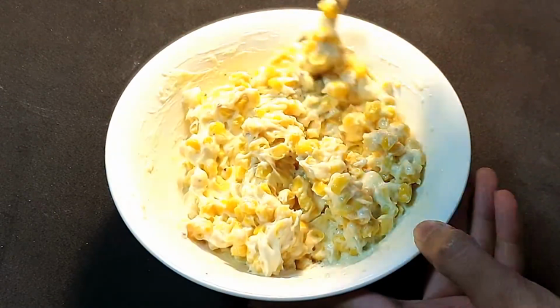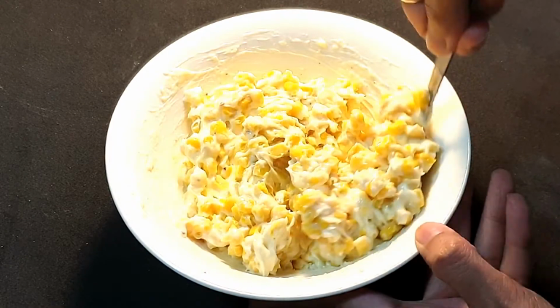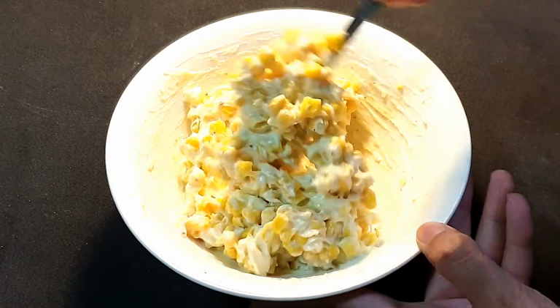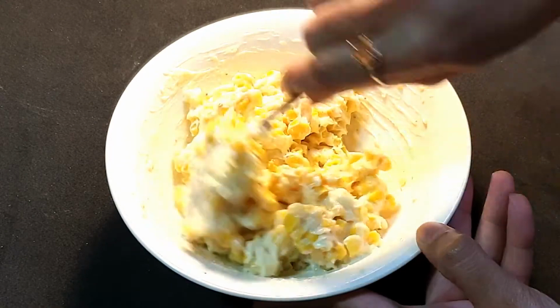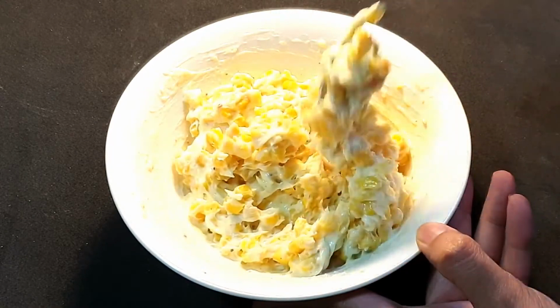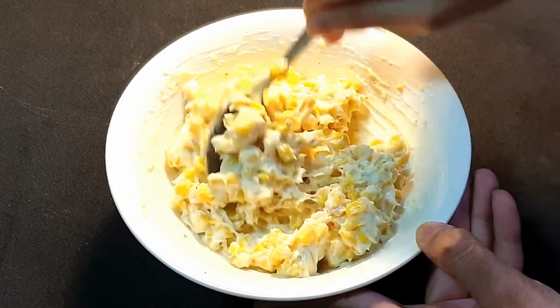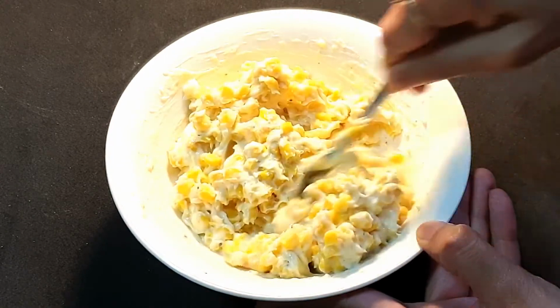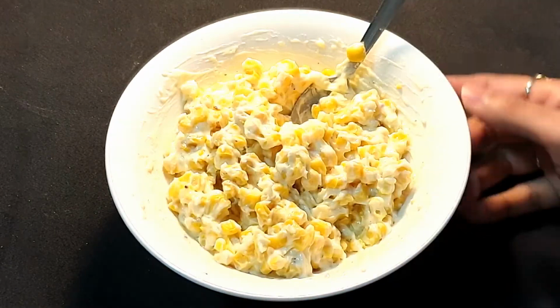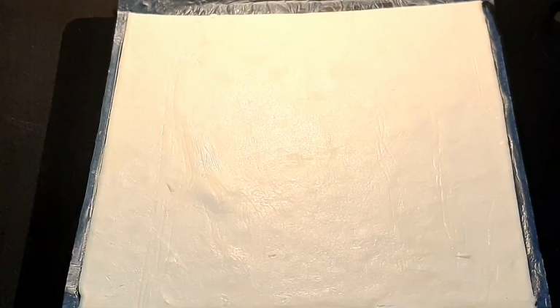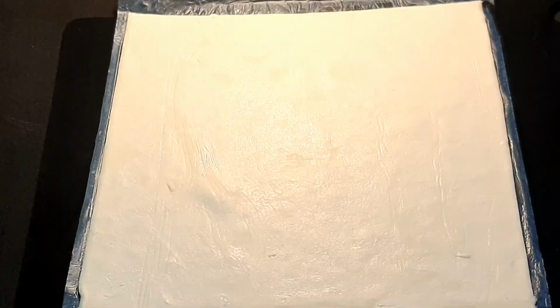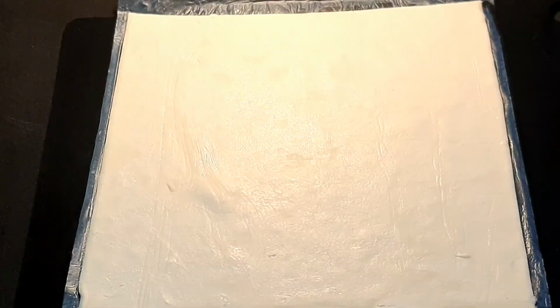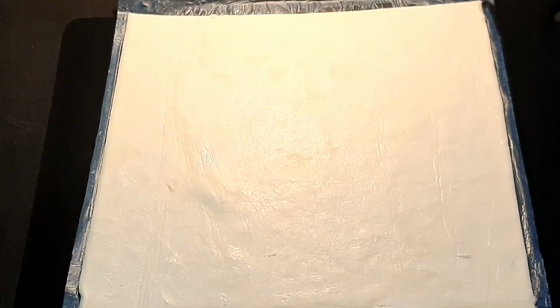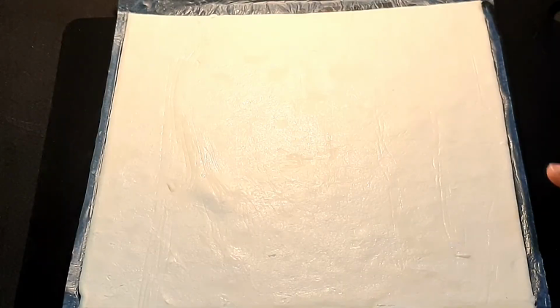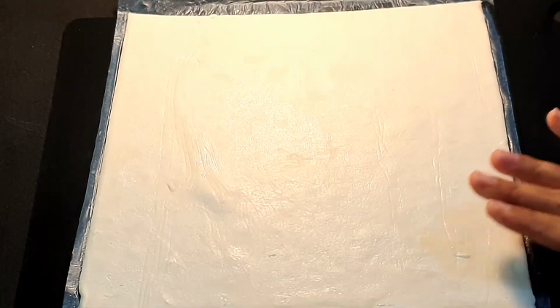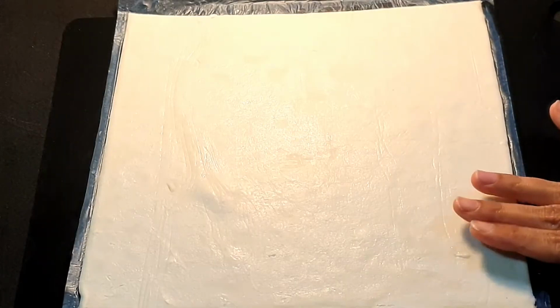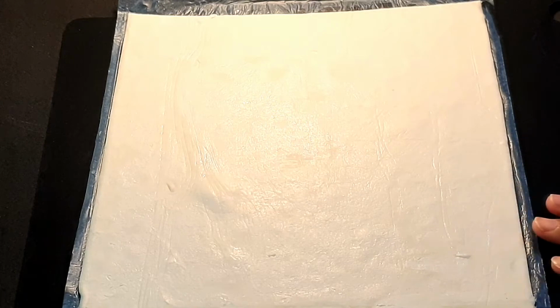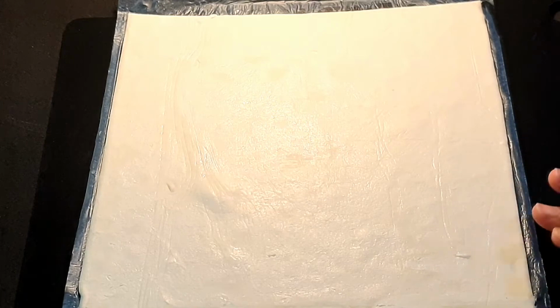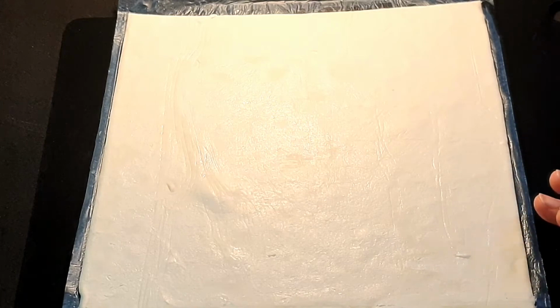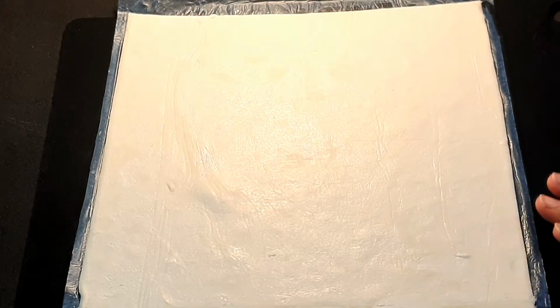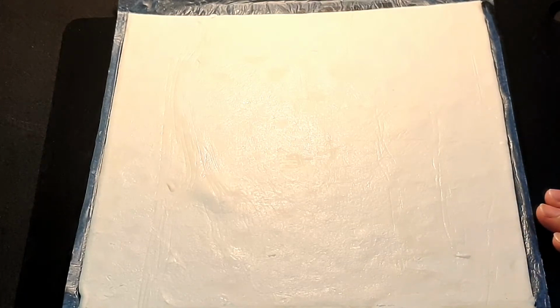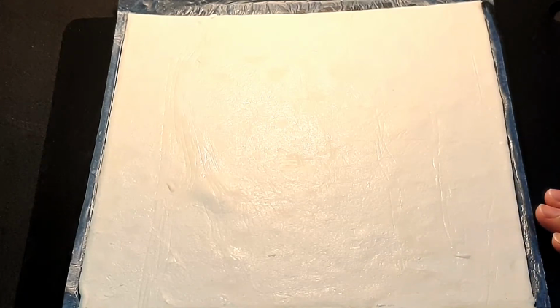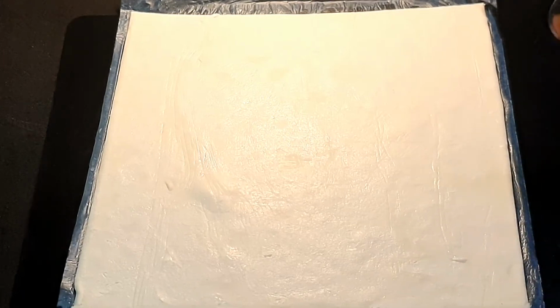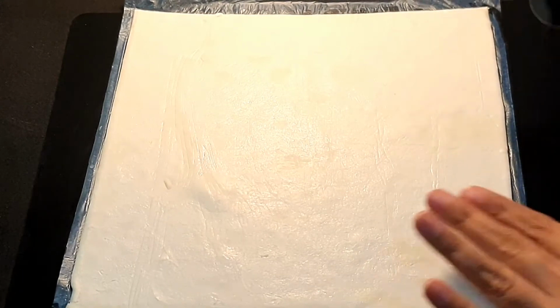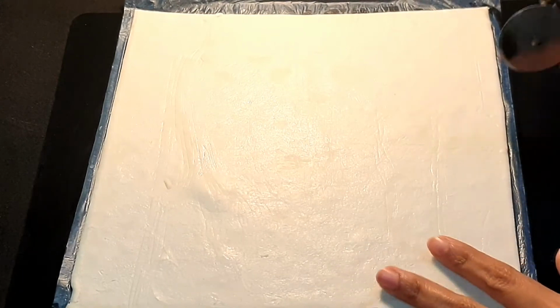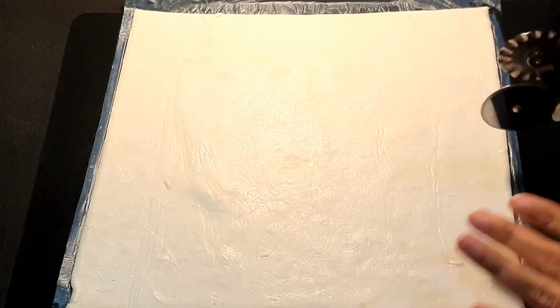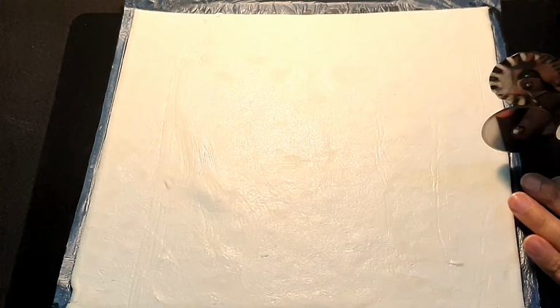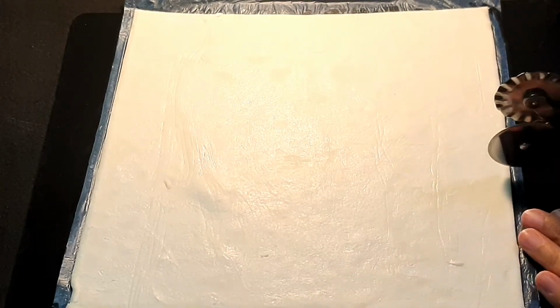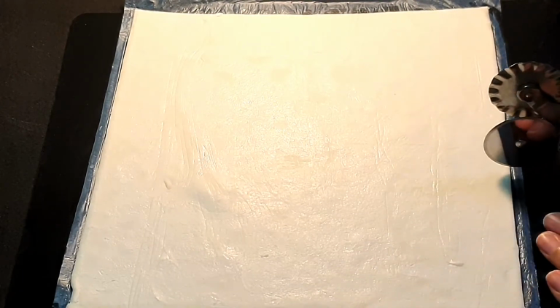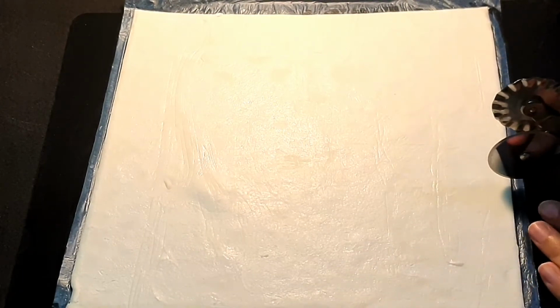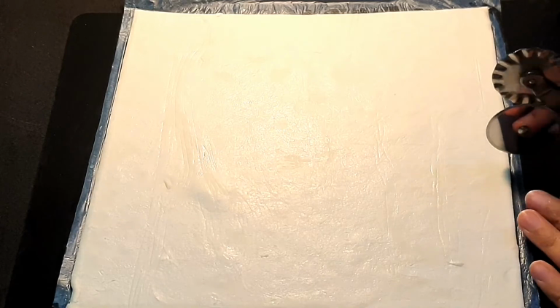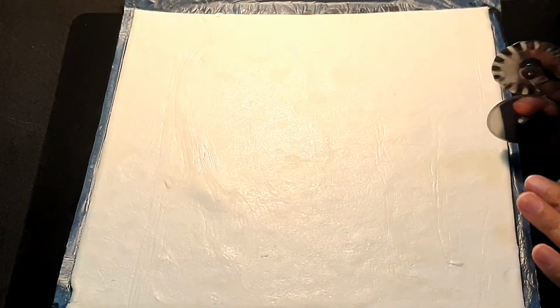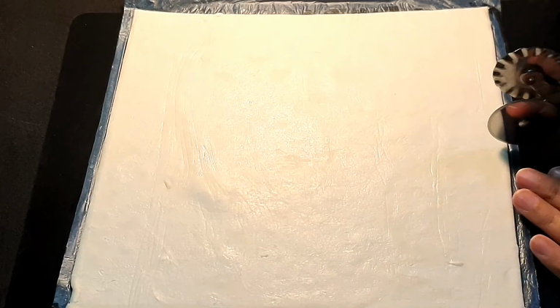Now we will move on to the puff pastry. I have taken a store-bought puff pastry sheet. We'll take the sheet and cut it into desired shapes.